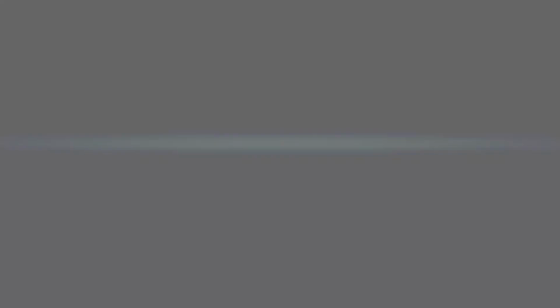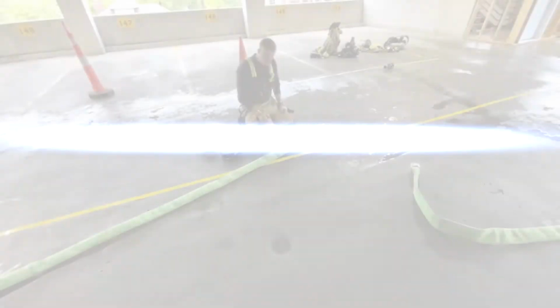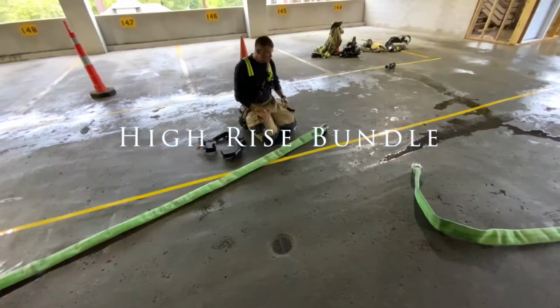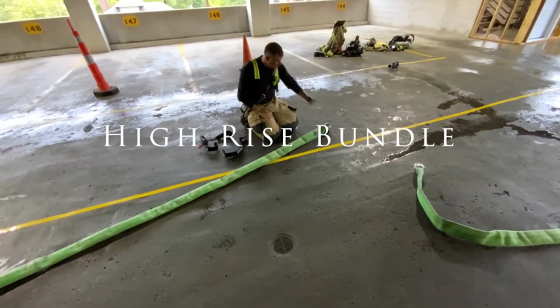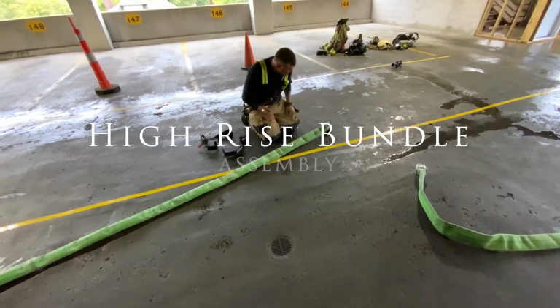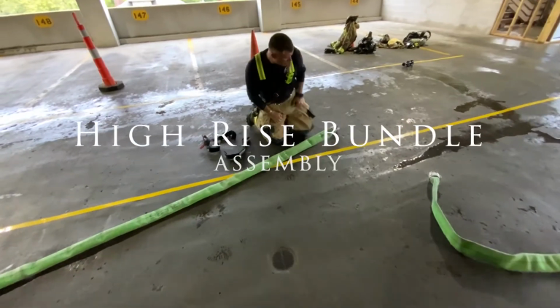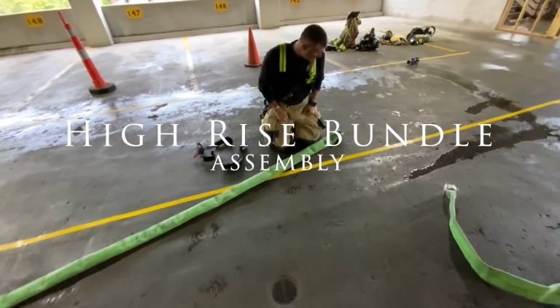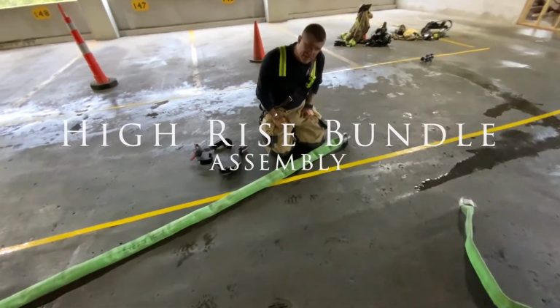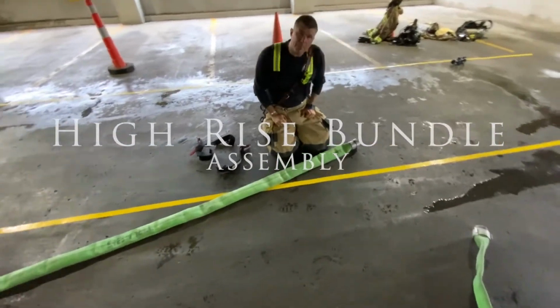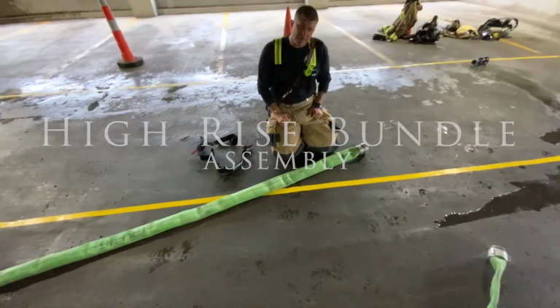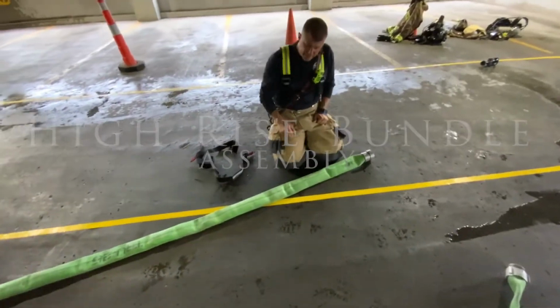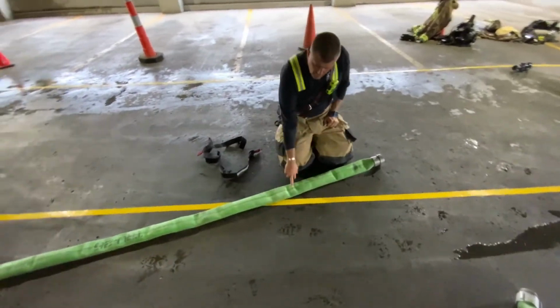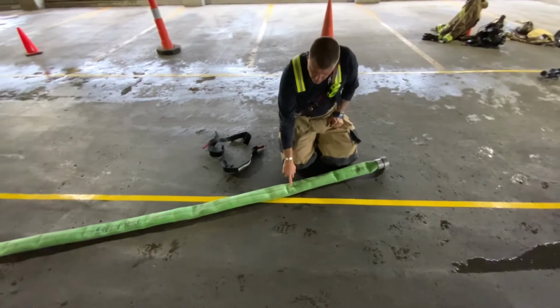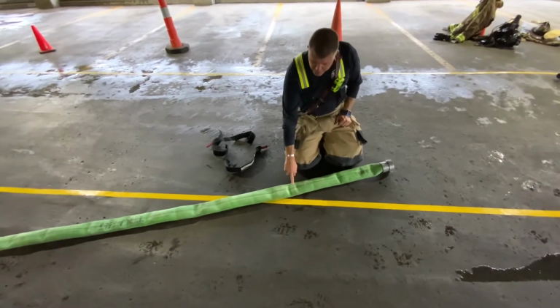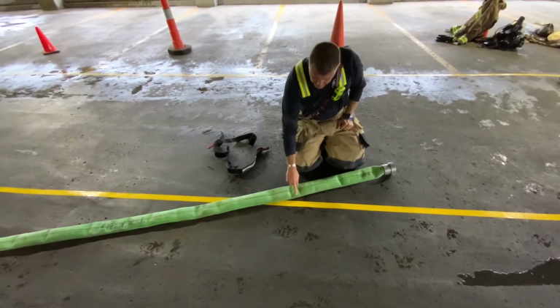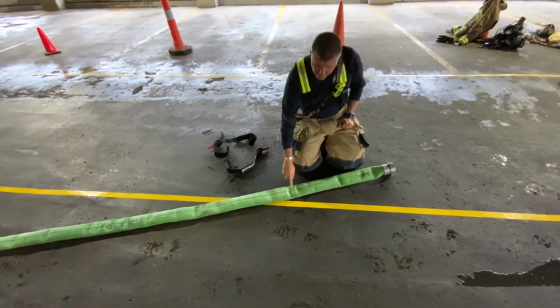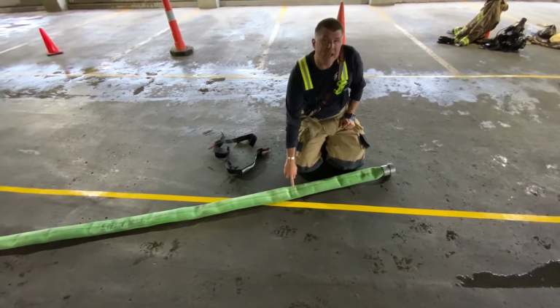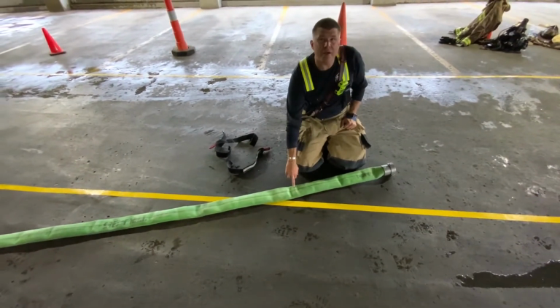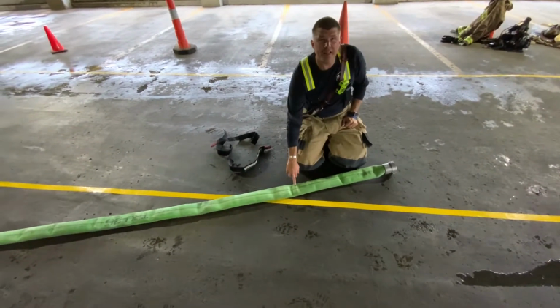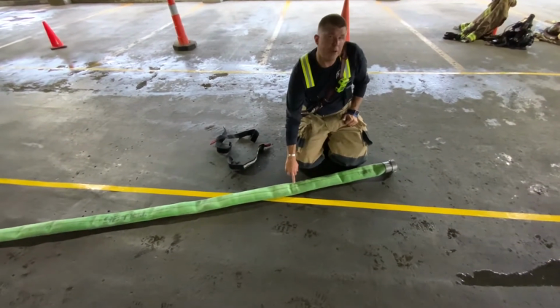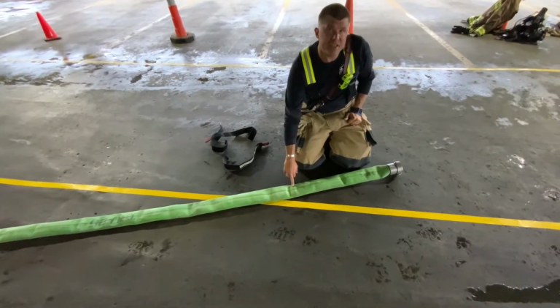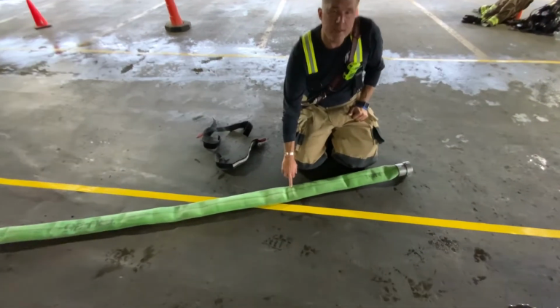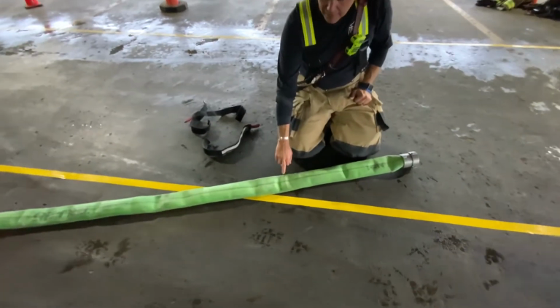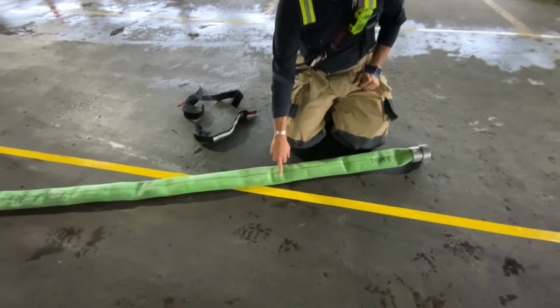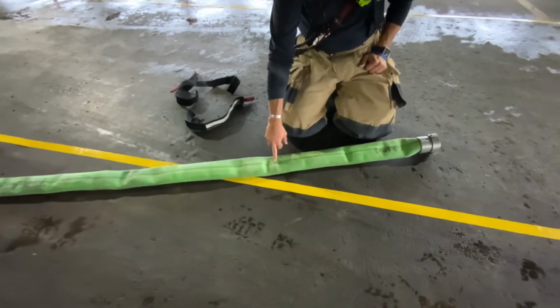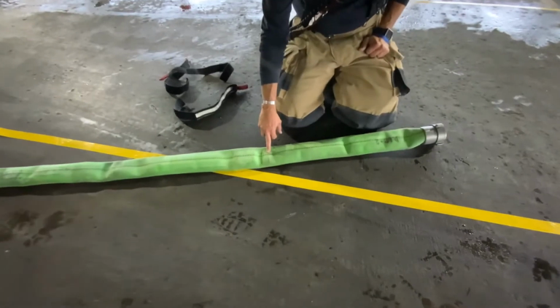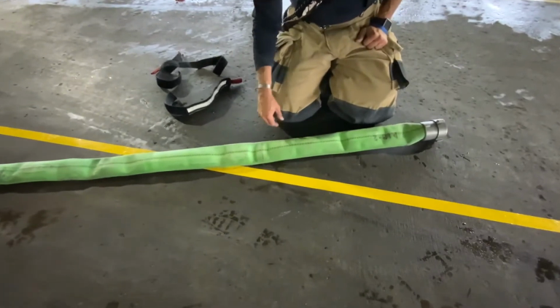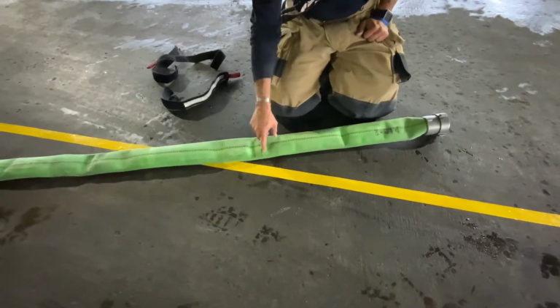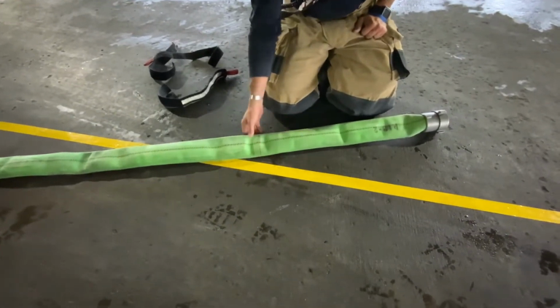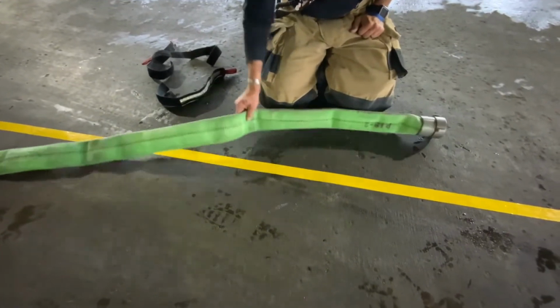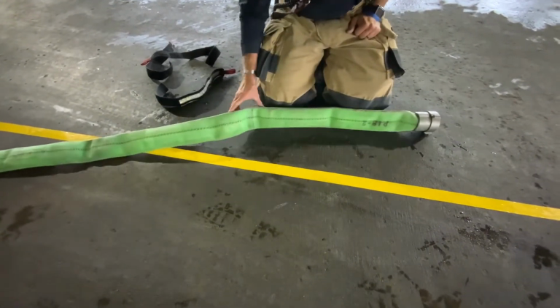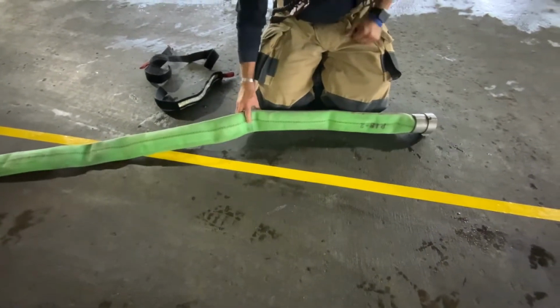When you bundle, start with your female coupling on your left. All of our hose should be marked with a line at about 30 to 32 inches. If it's not, make sure it's marked. That'll be where you begin your first fold.